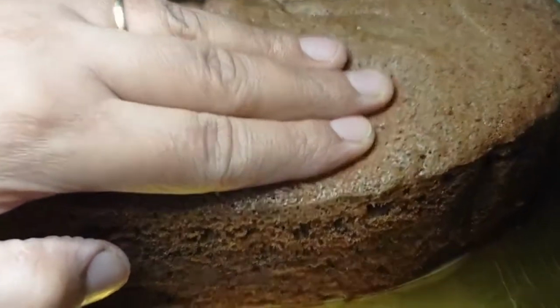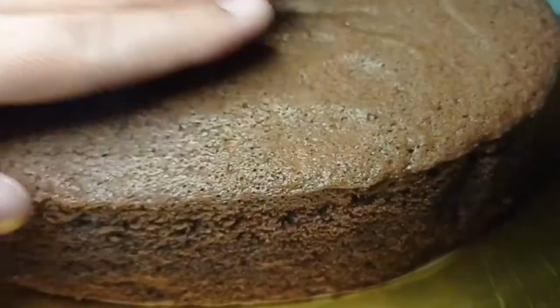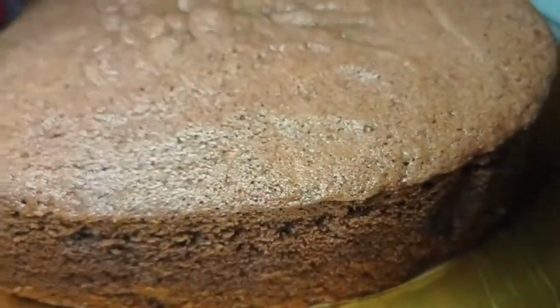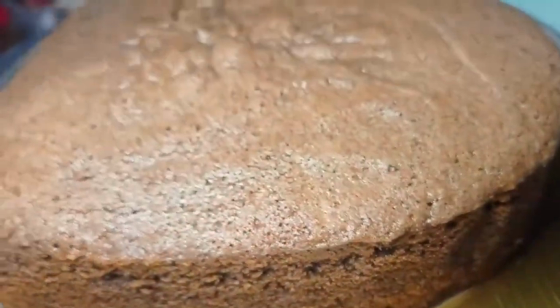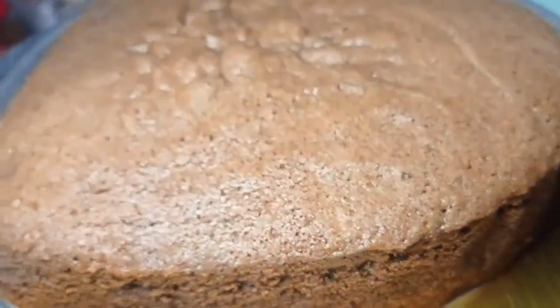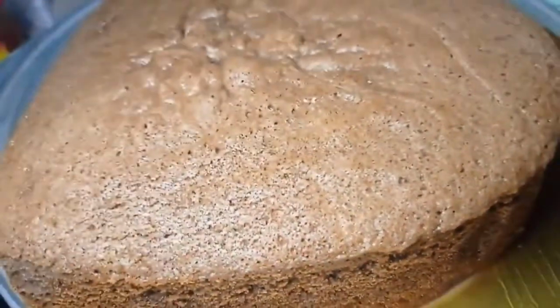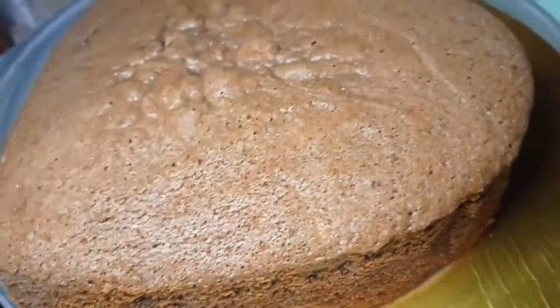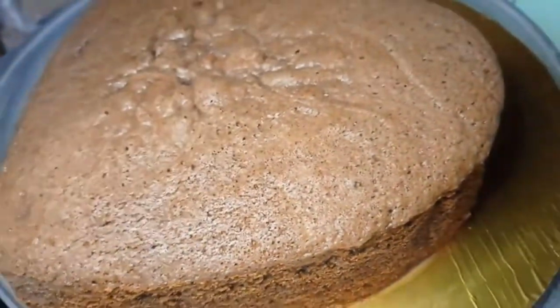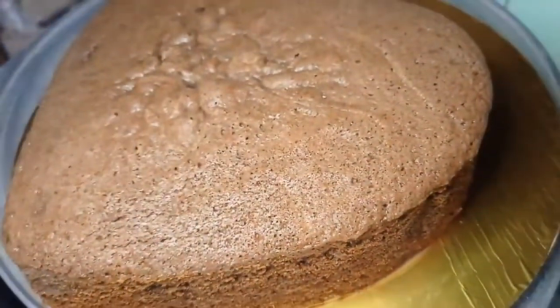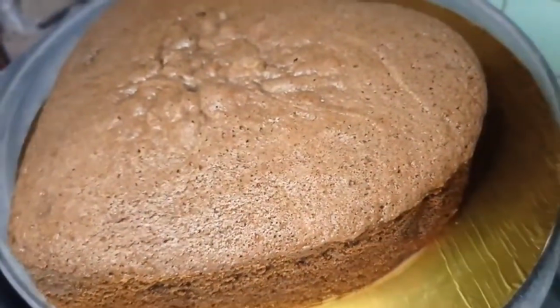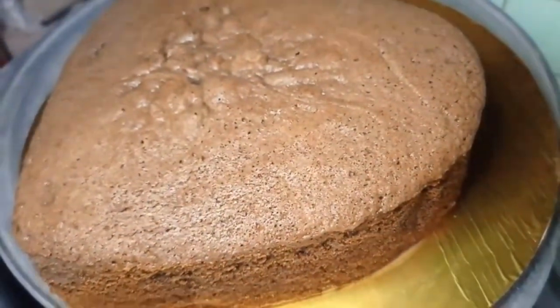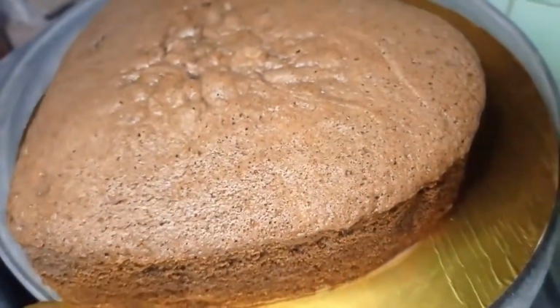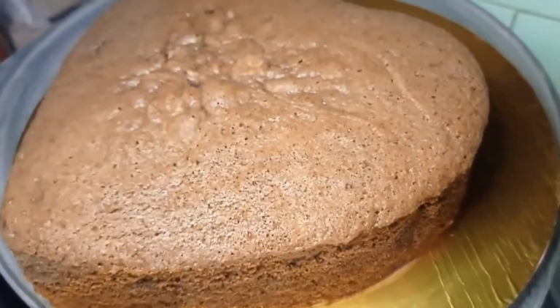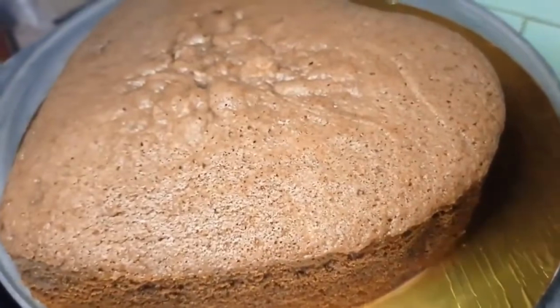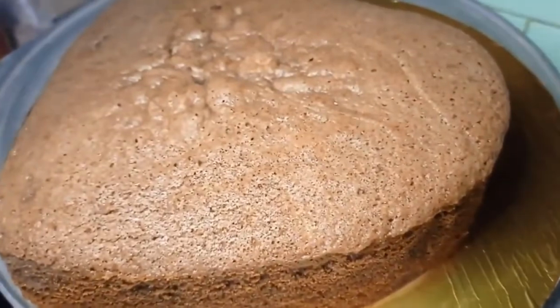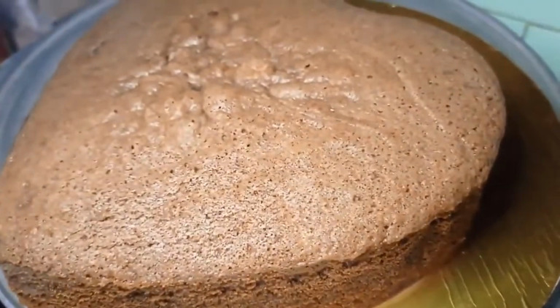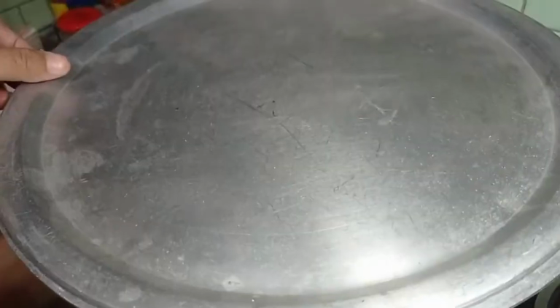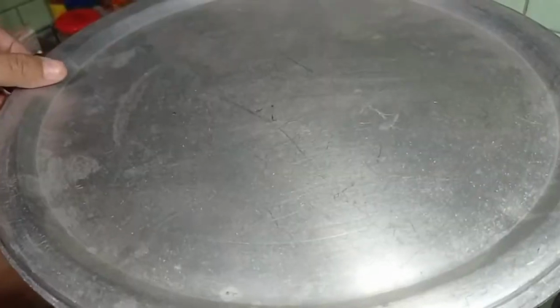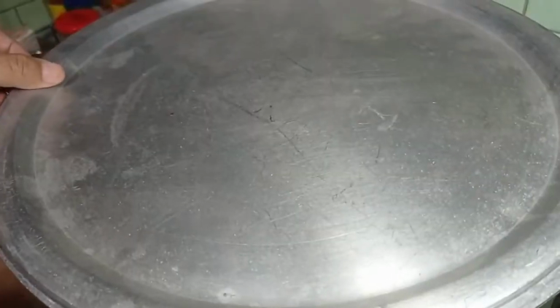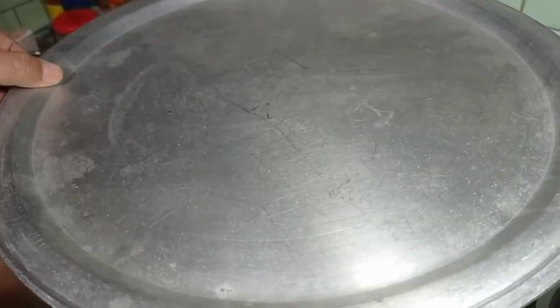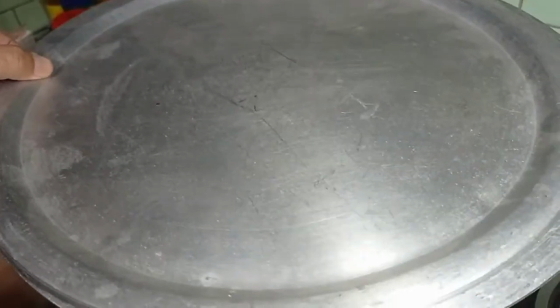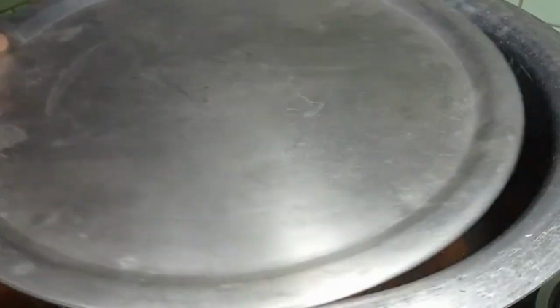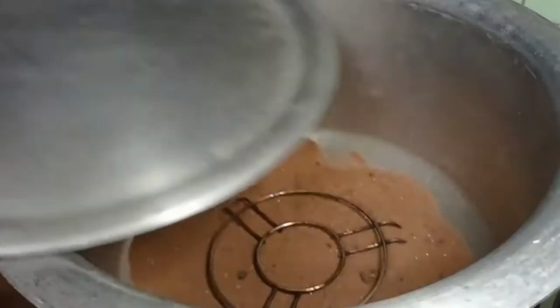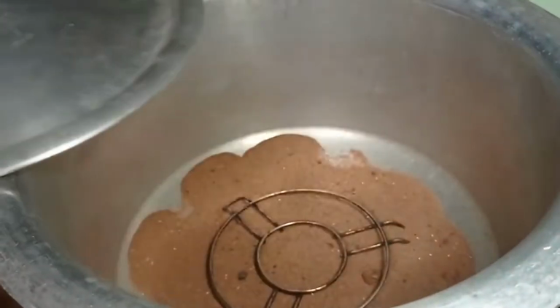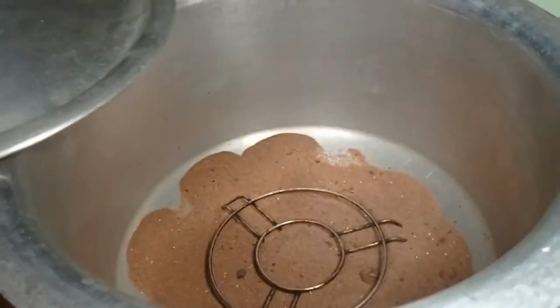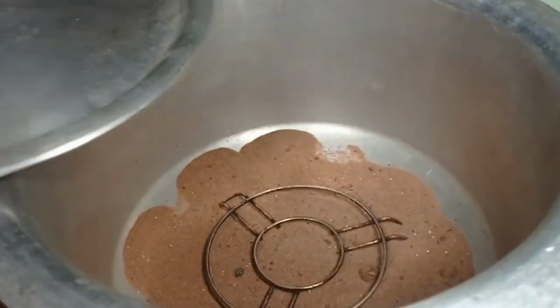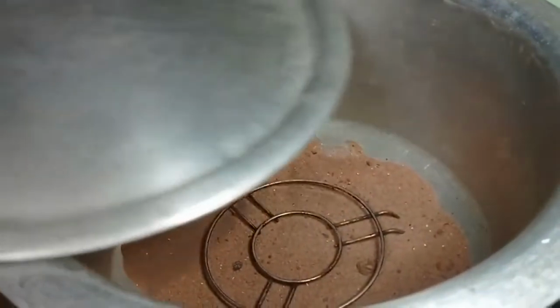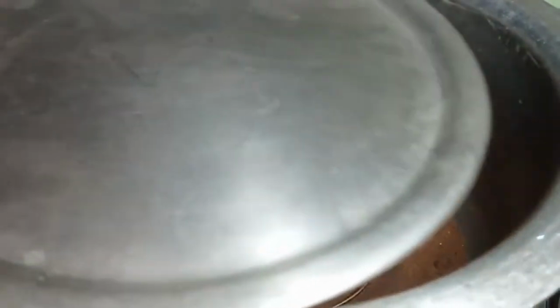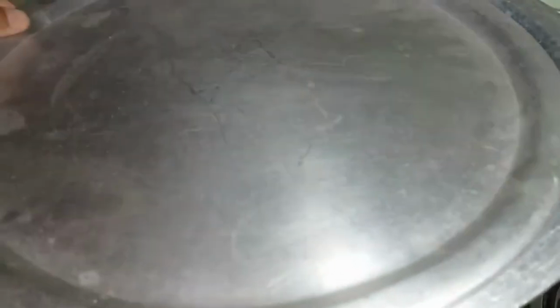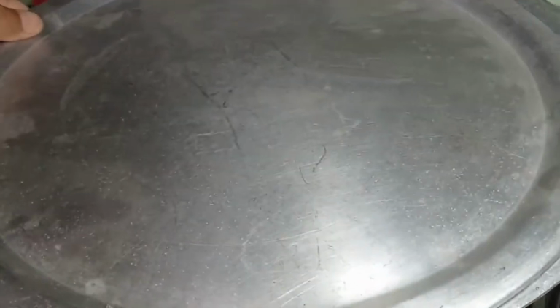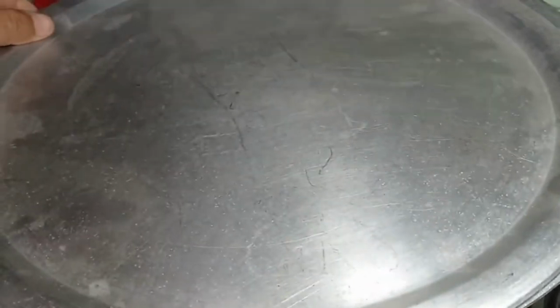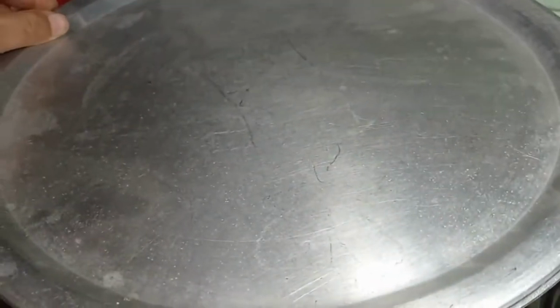First of all, let's start the recipe. Because we are not making it in the oven, let's put it on low flame to start.